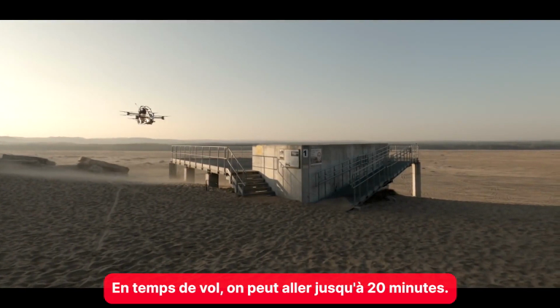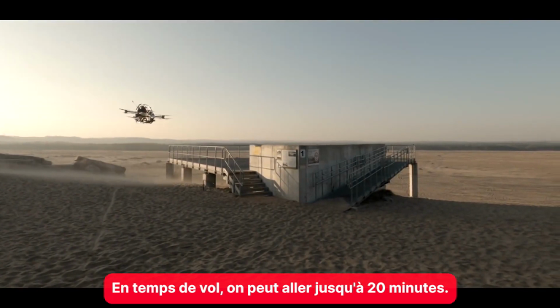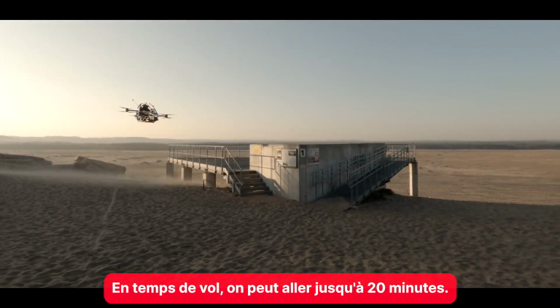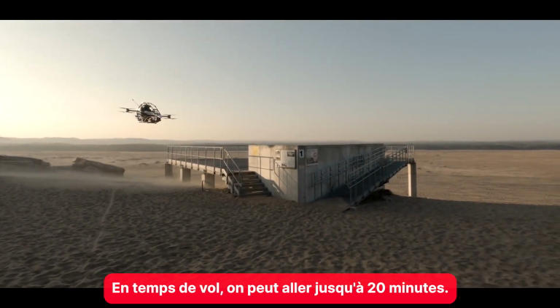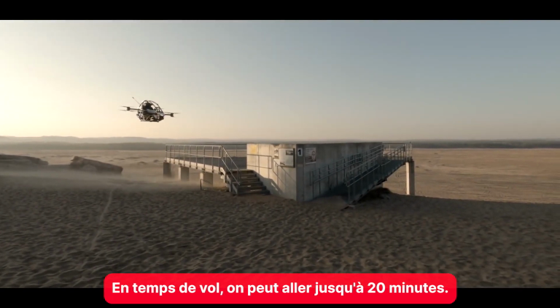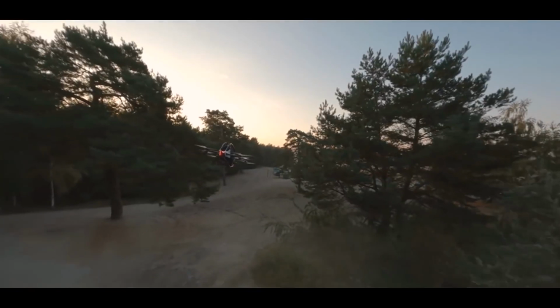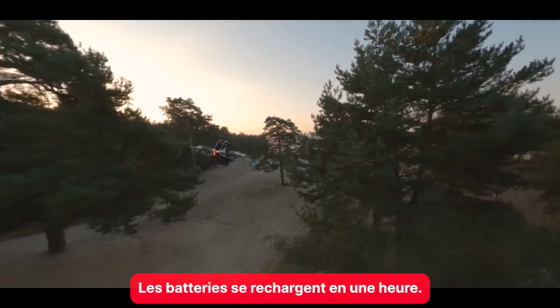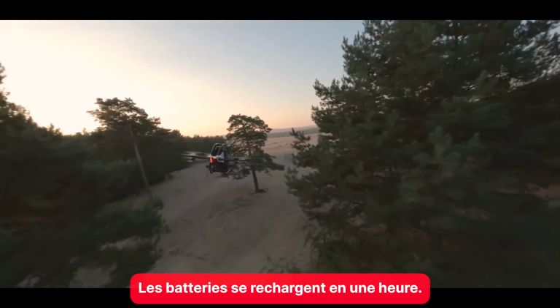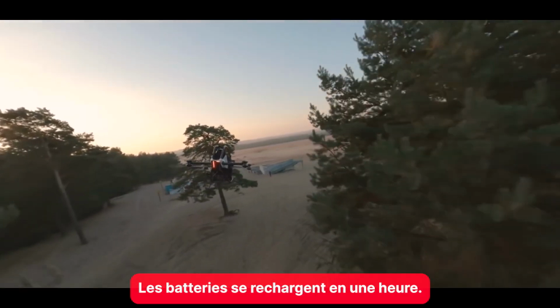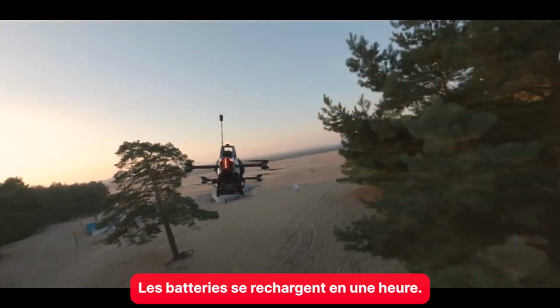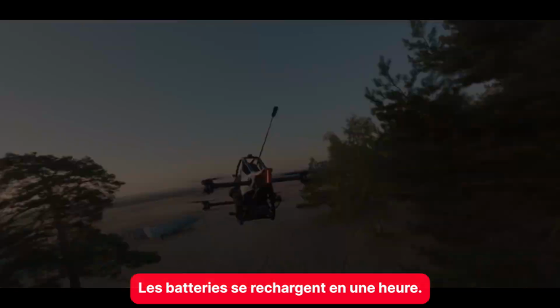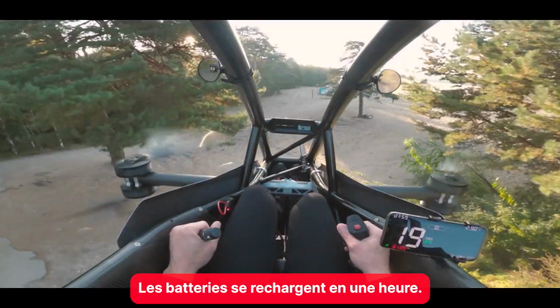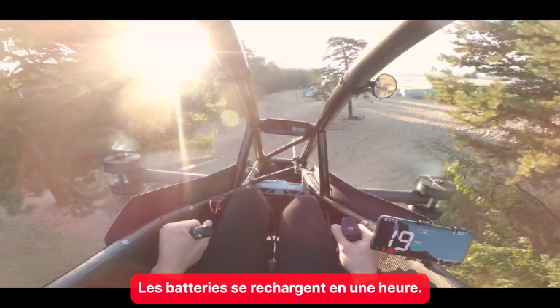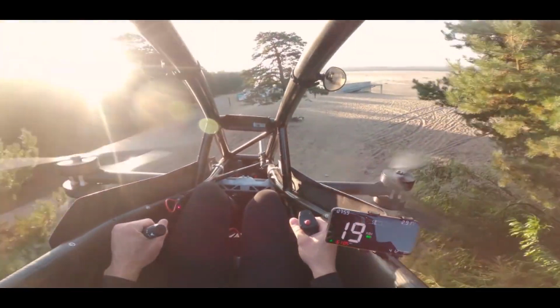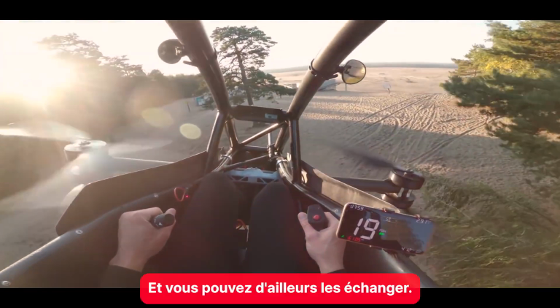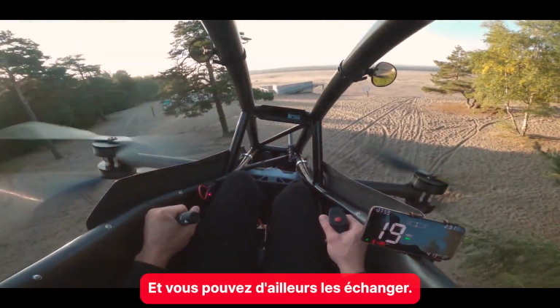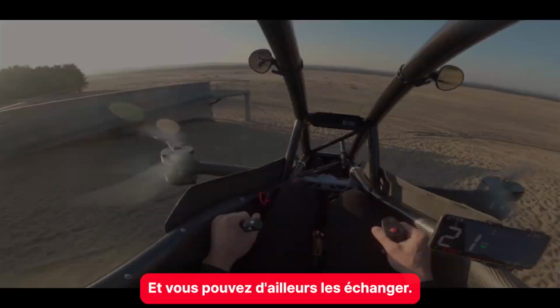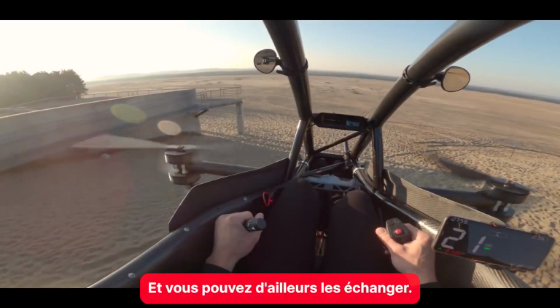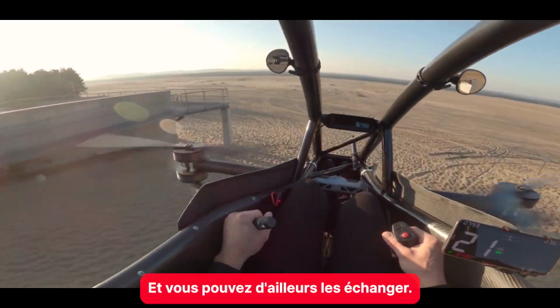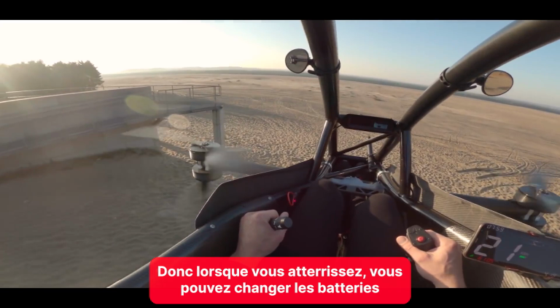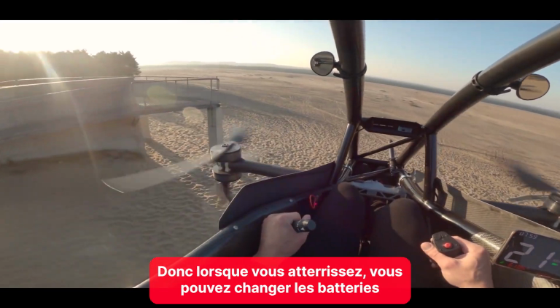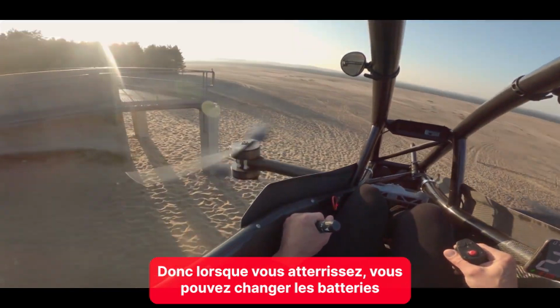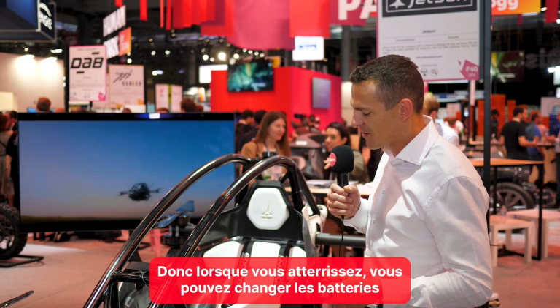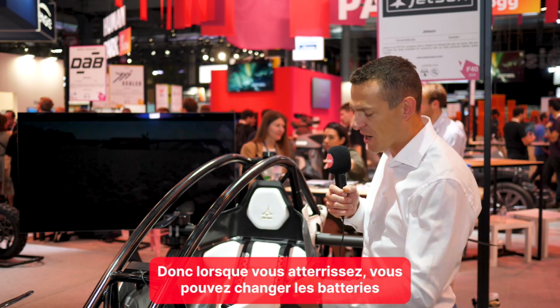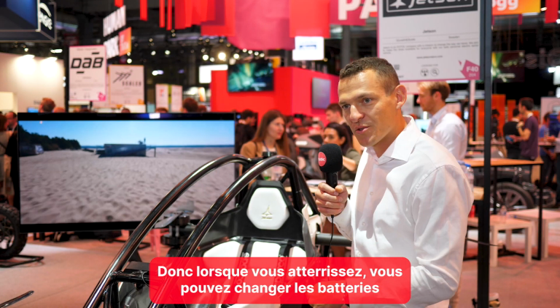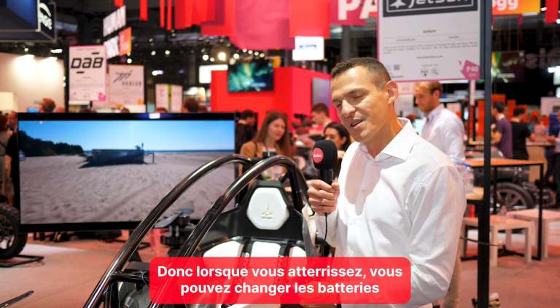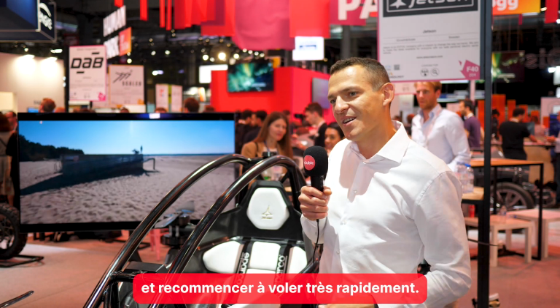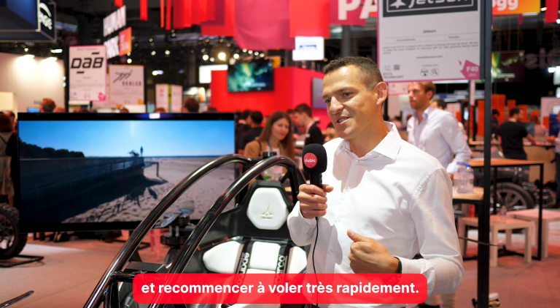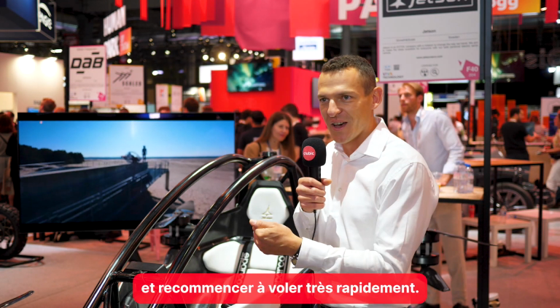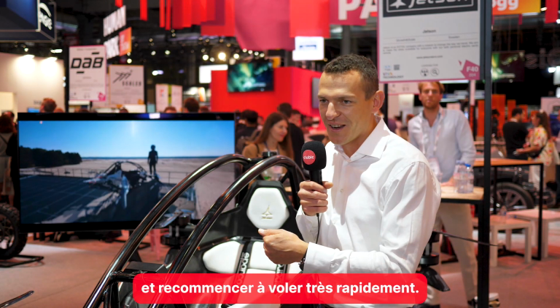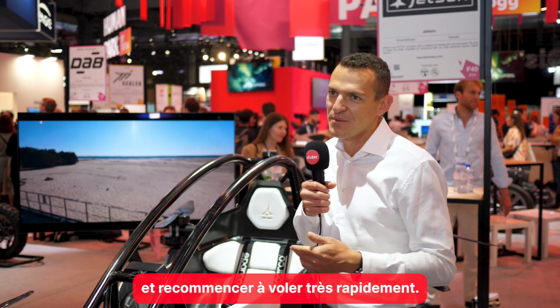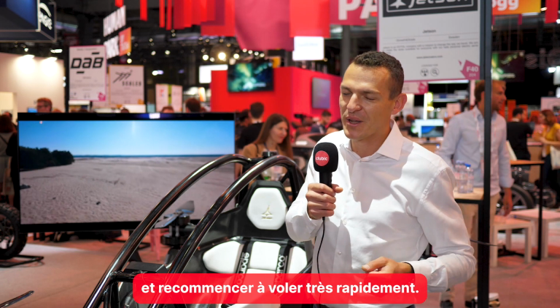The flight time is up to 20 minutes. The batteries are recharged within one hour and you can swap the batteries, so when you land you can change the batteries and start flying again really quickly.